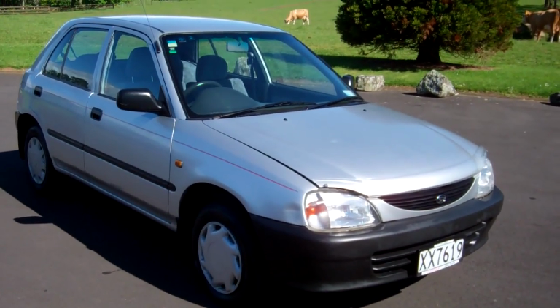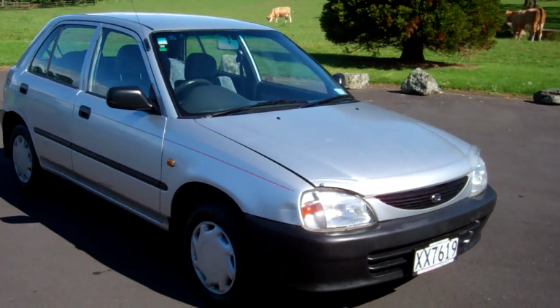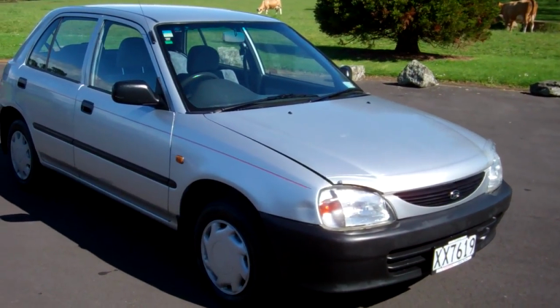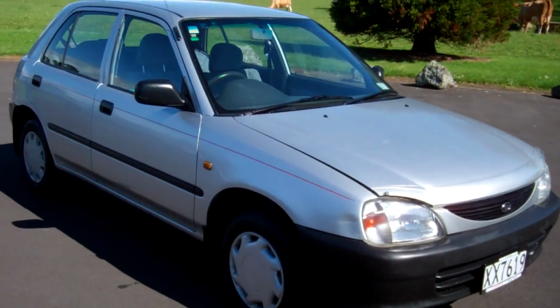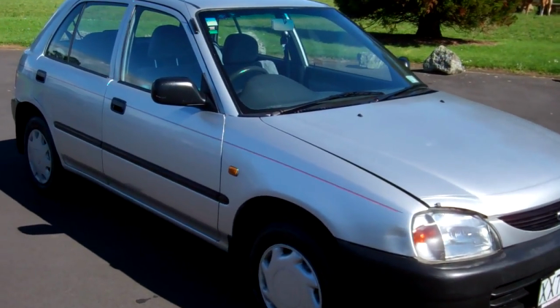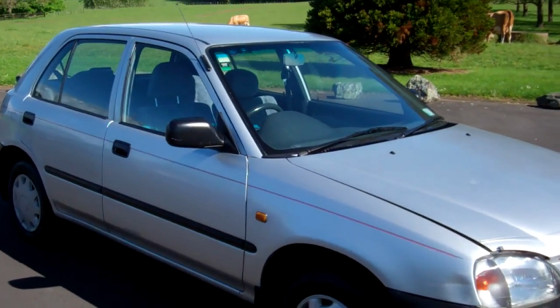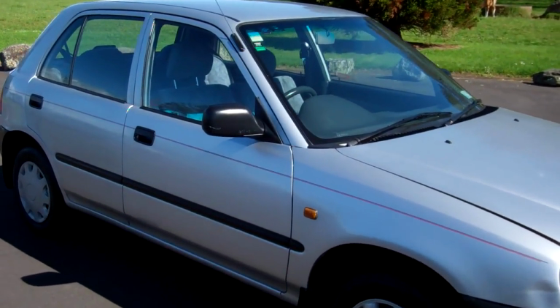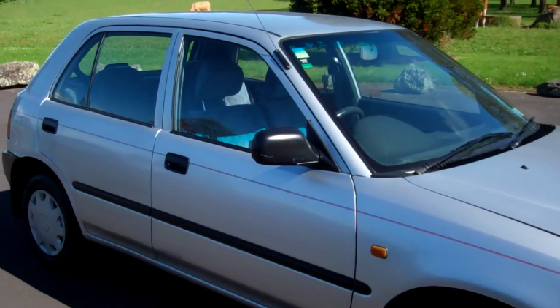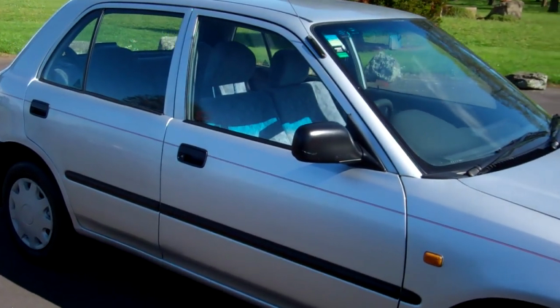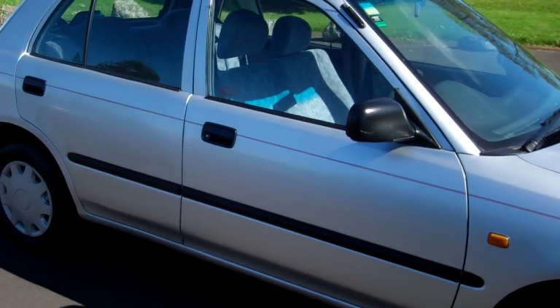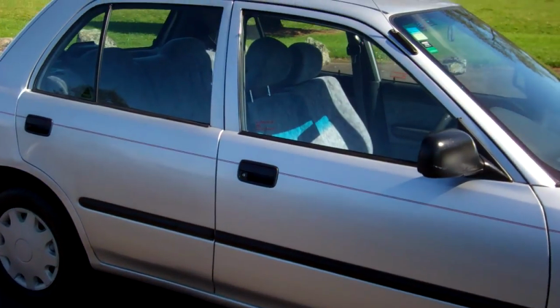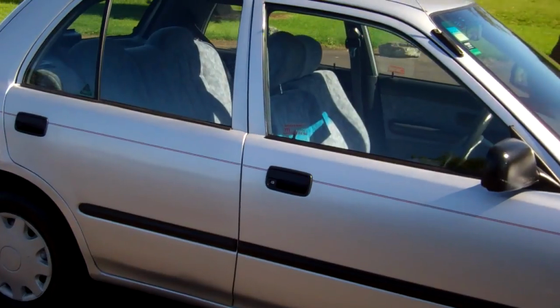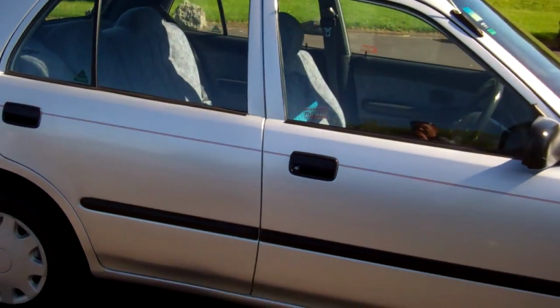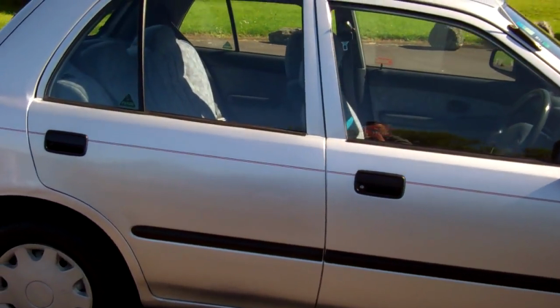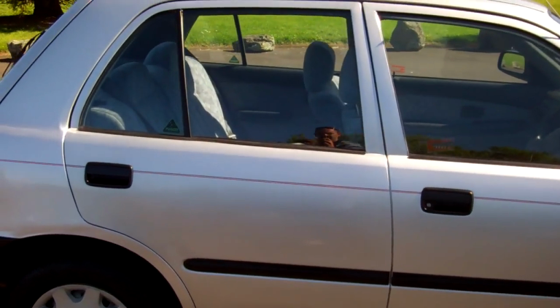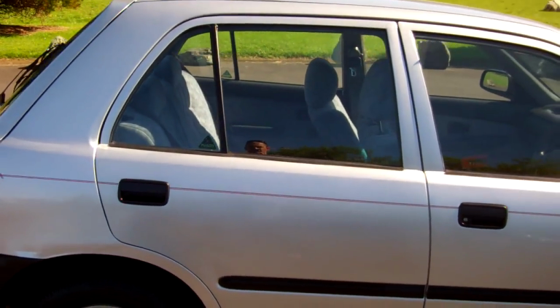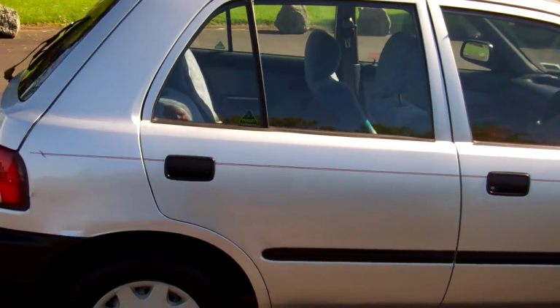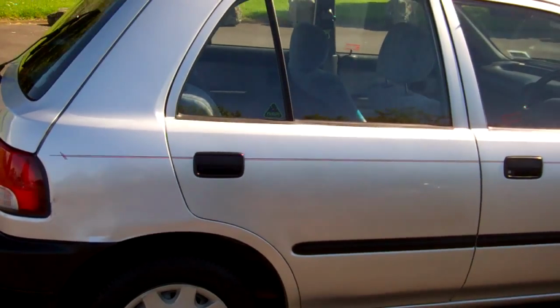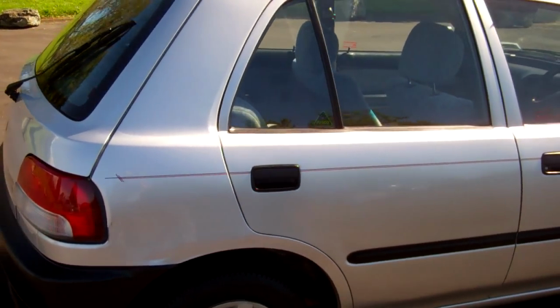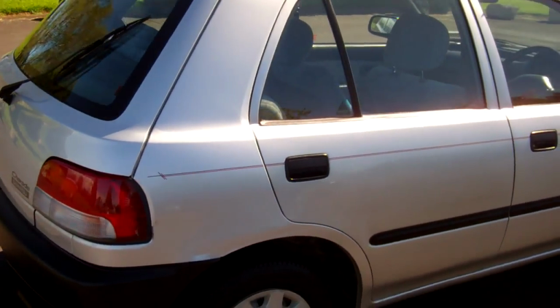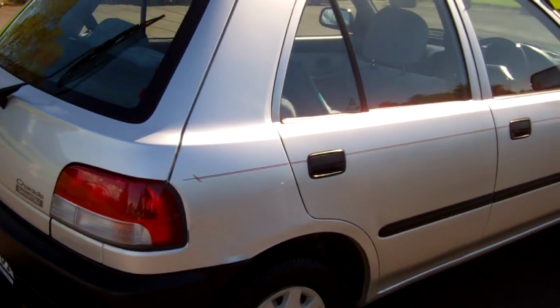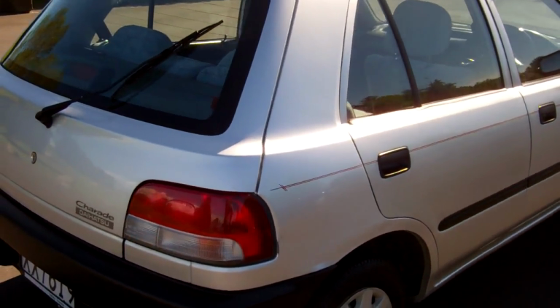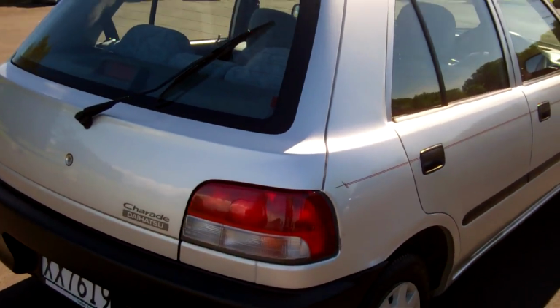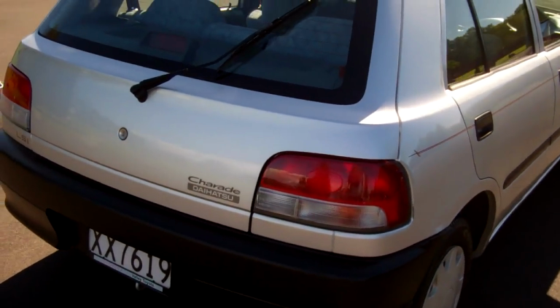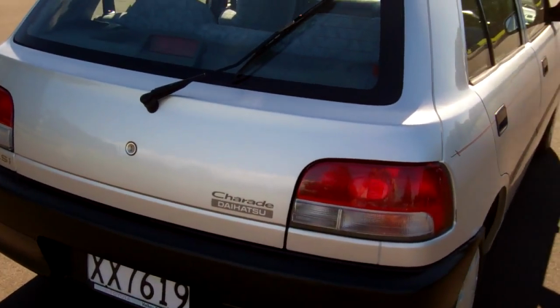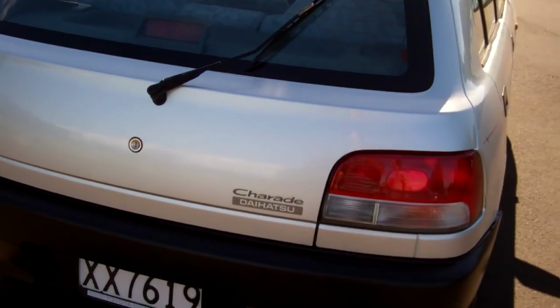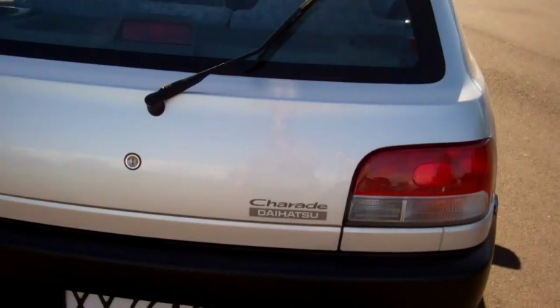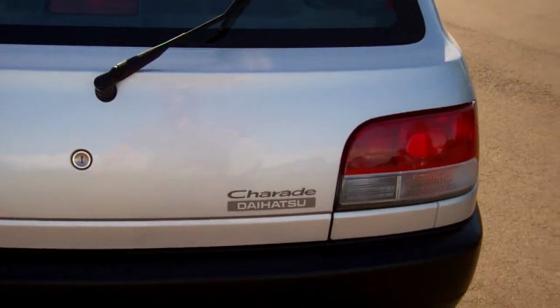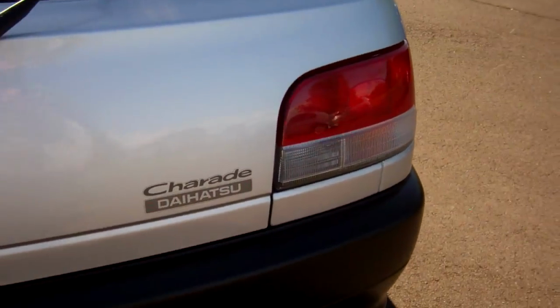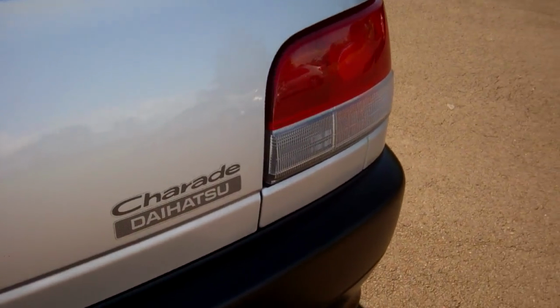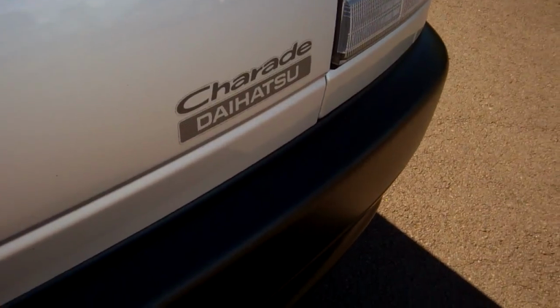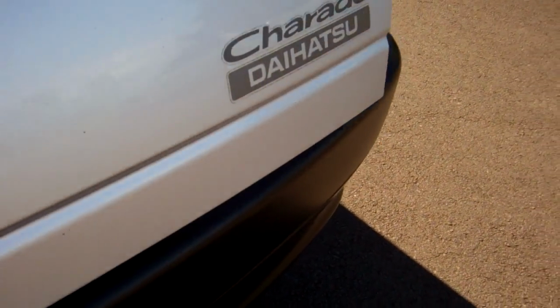Hi, this is Dan from Cash4Cars. What you're looking at is our latest vehicle to go on the internet in an auction. It's a little Daihatsu Charade hatch — very, very popular little vehicle.